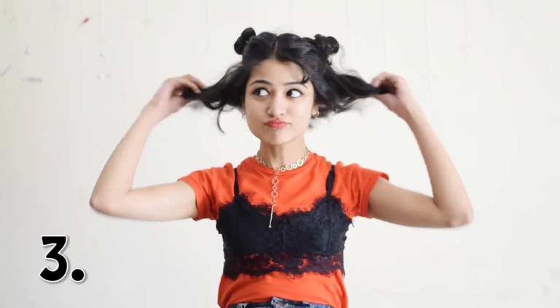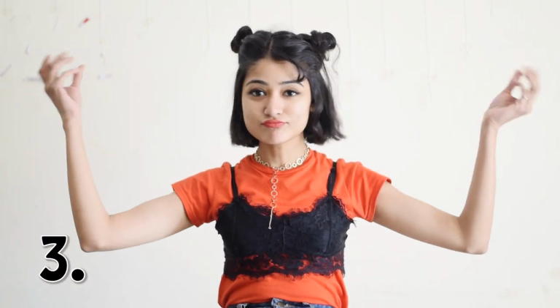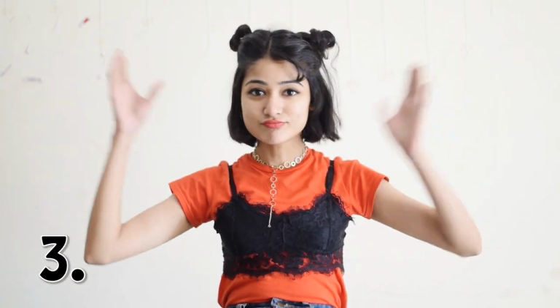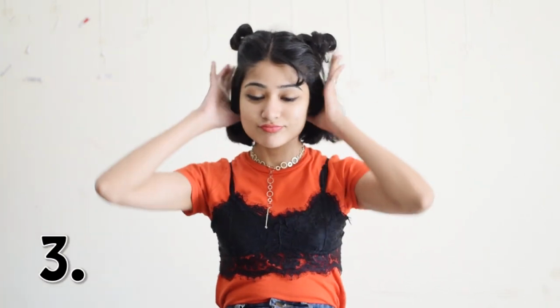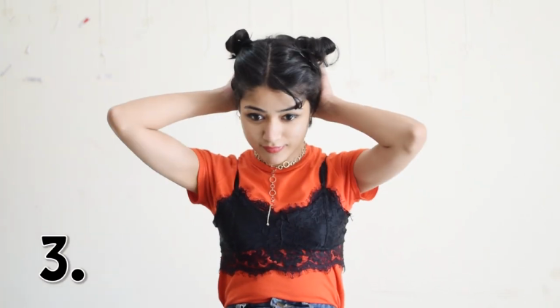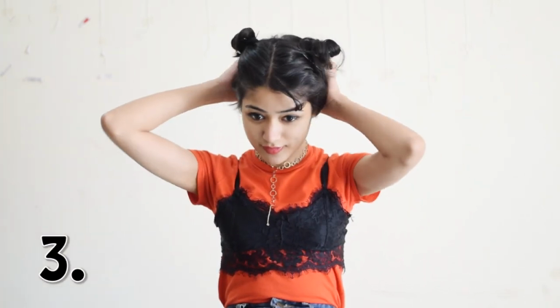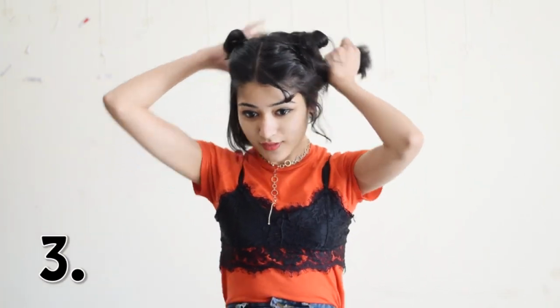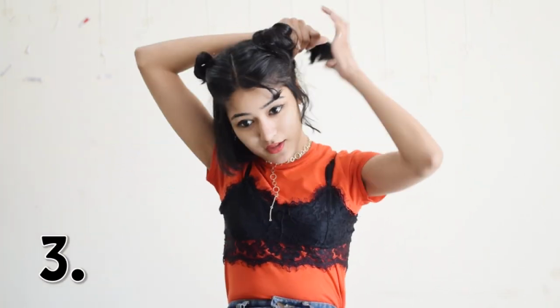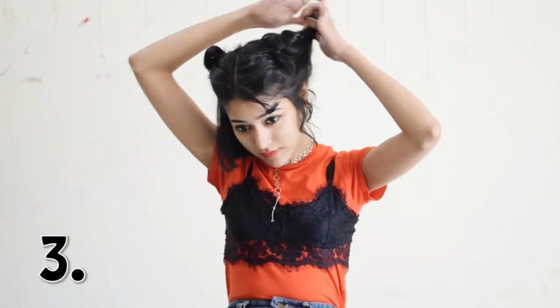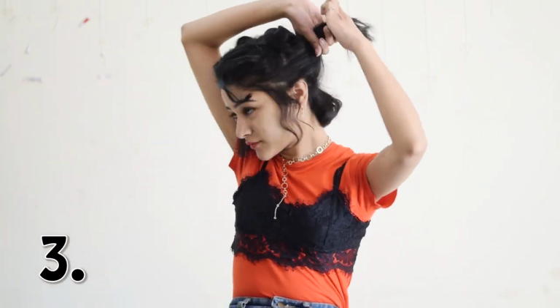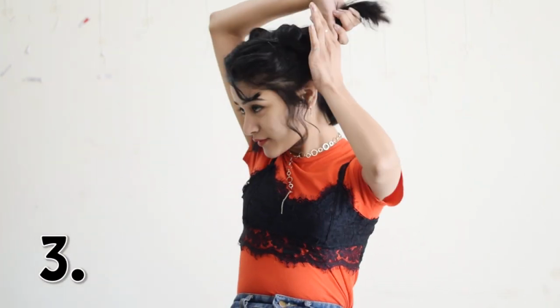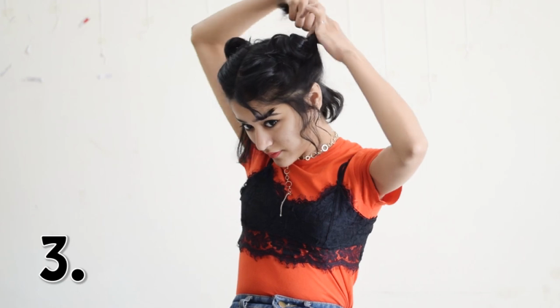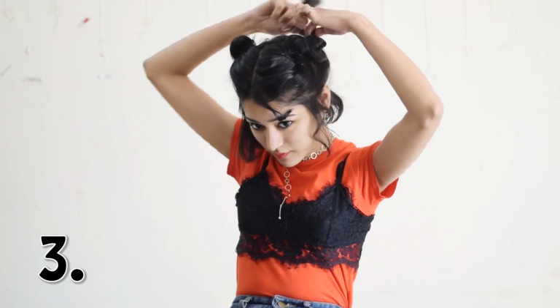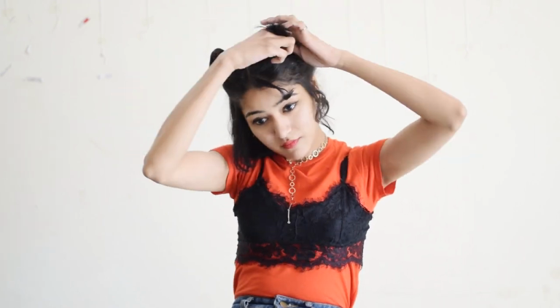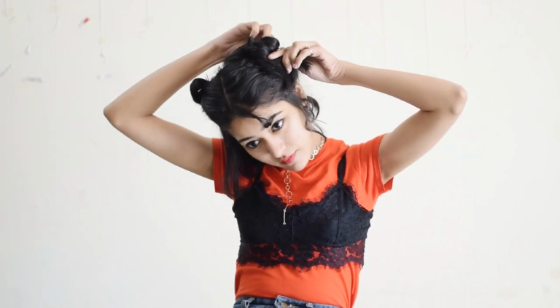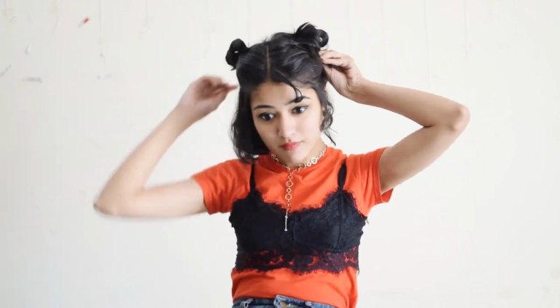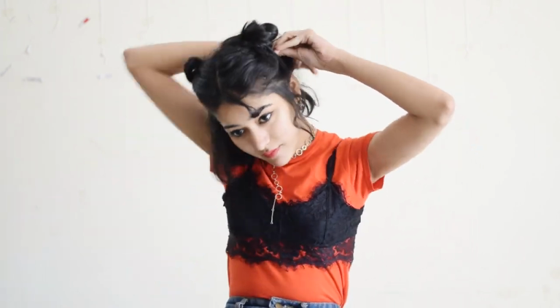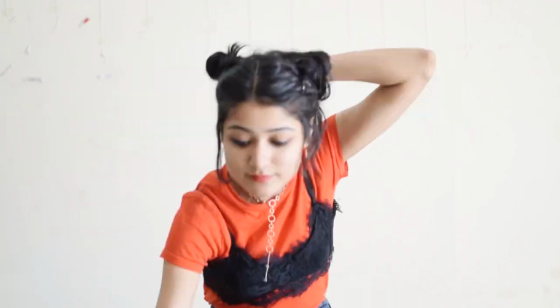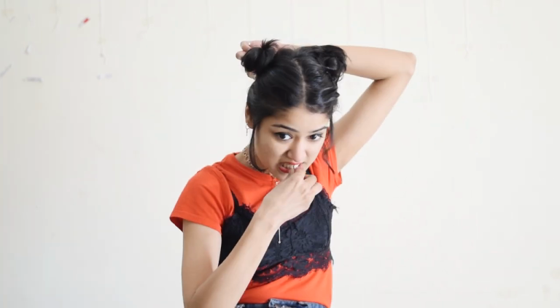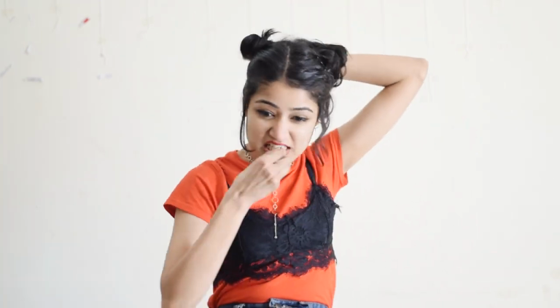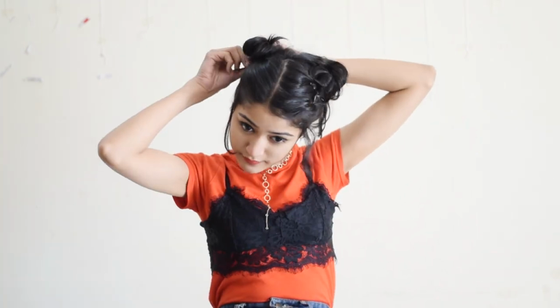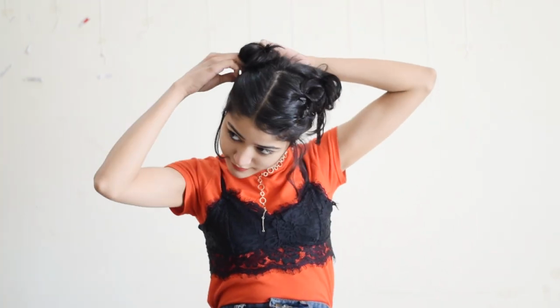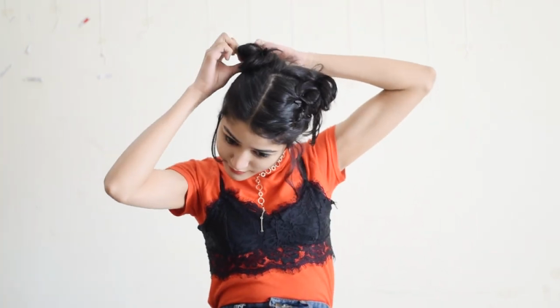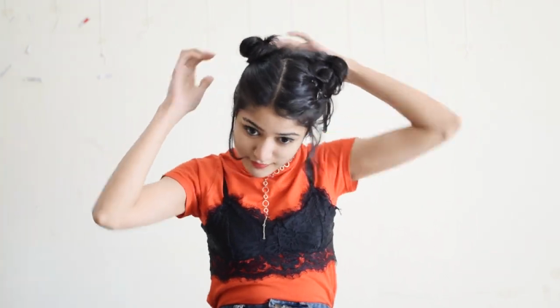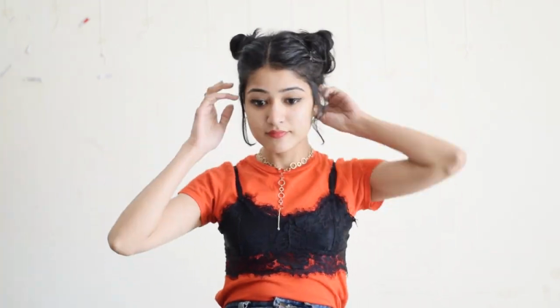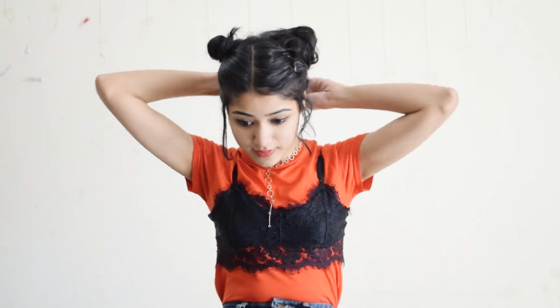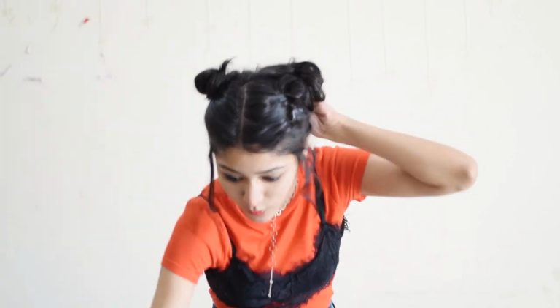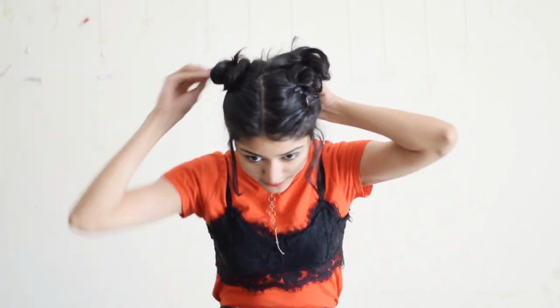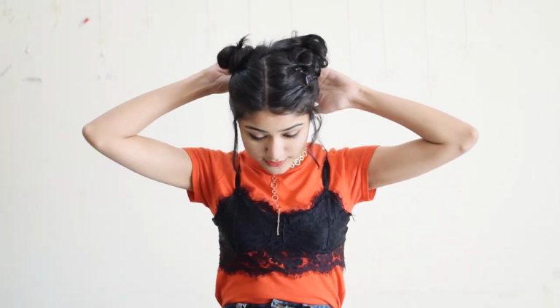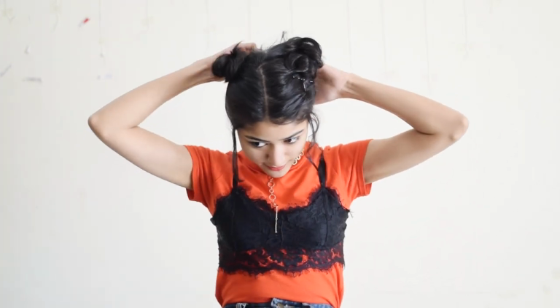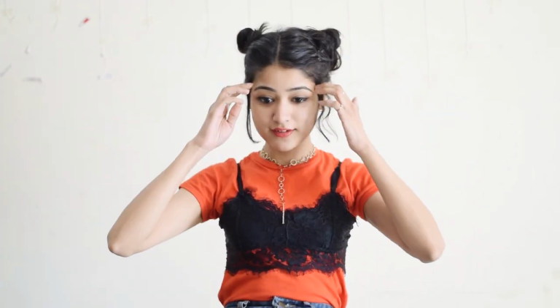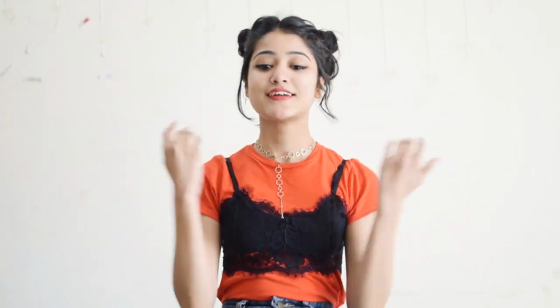Next up is an addition to the half space bun thing where you roll all the leftover hair into those existing buns and now you look like a cat or like a super cute mini mouse, but you're good to go.